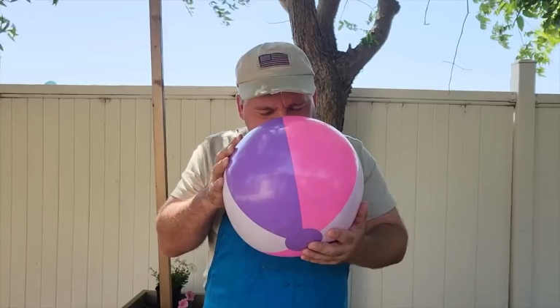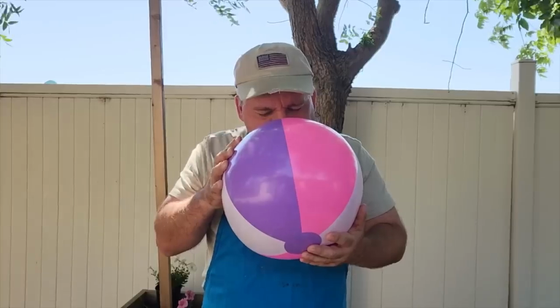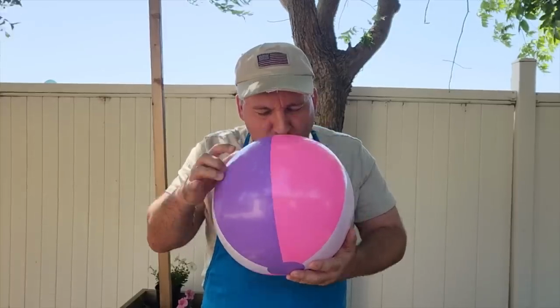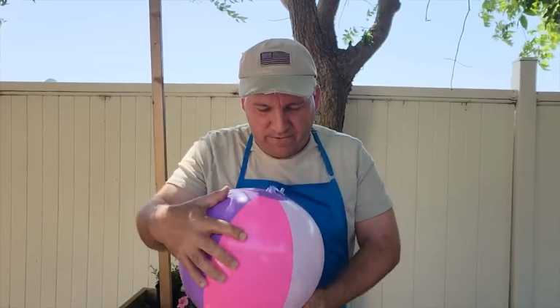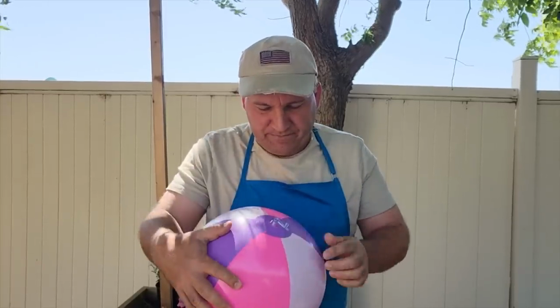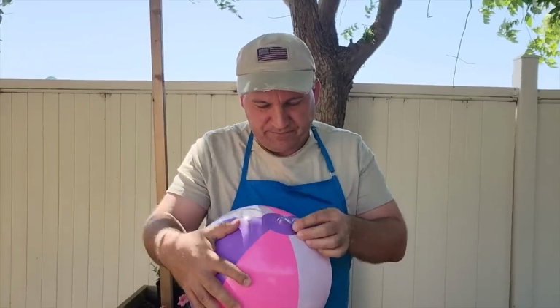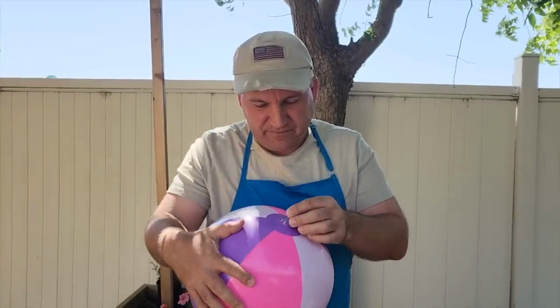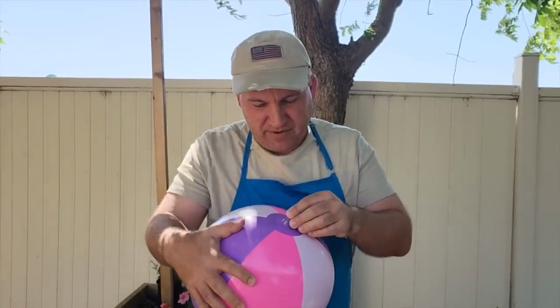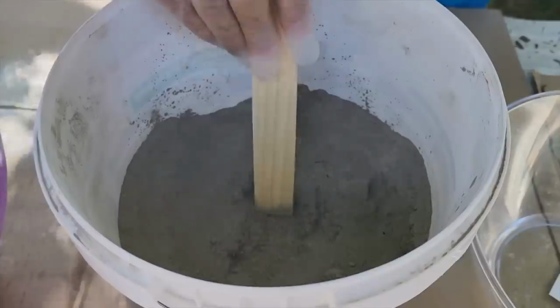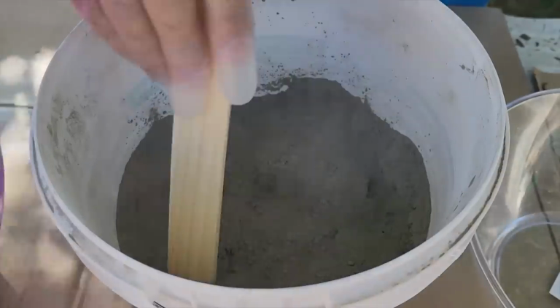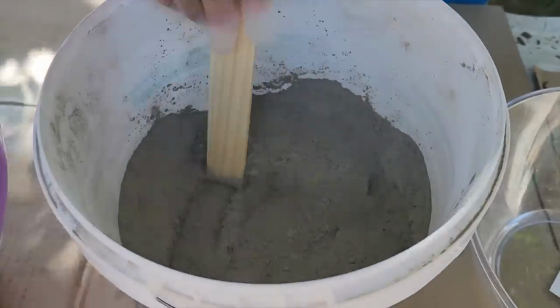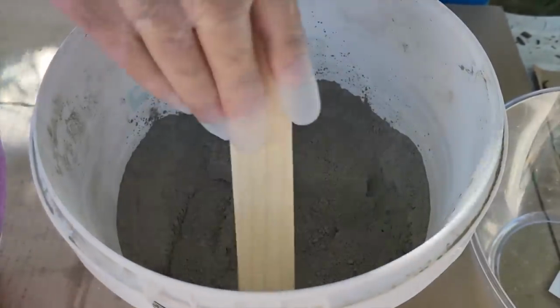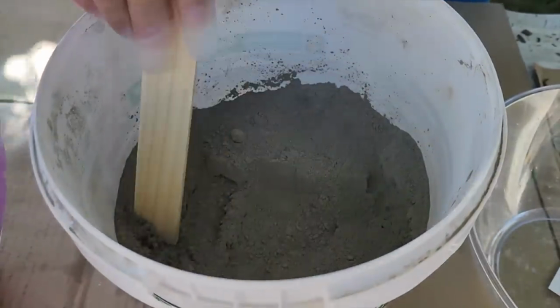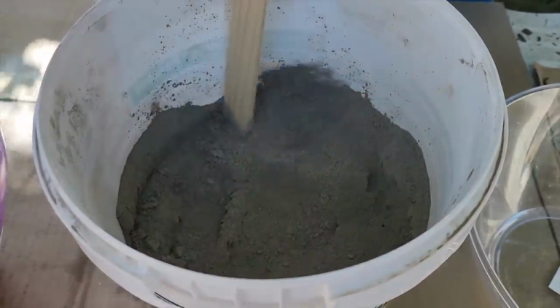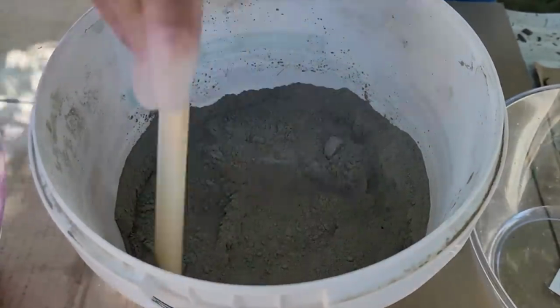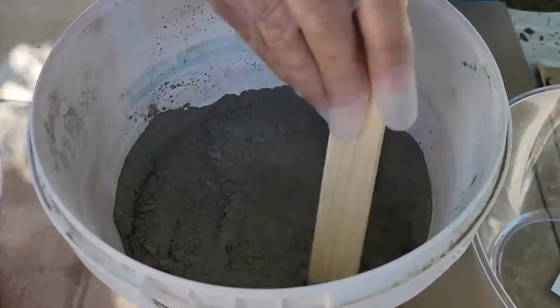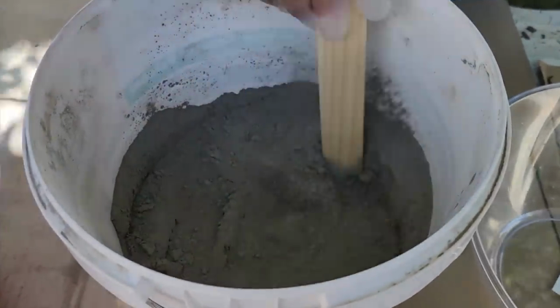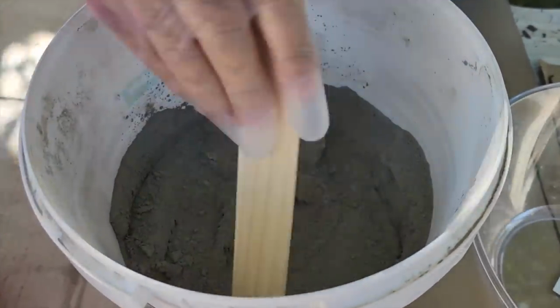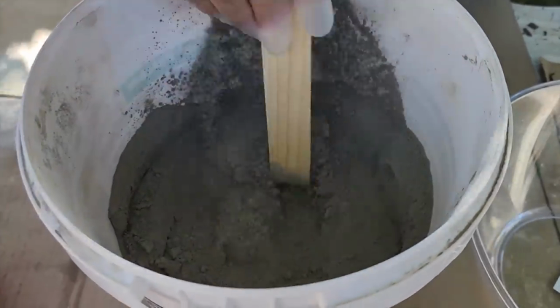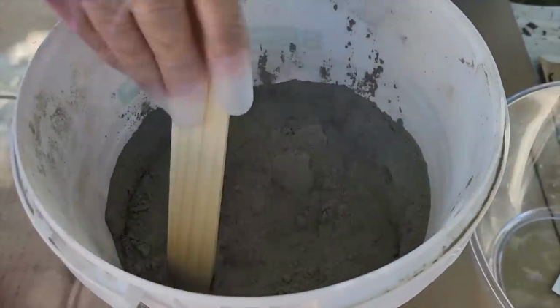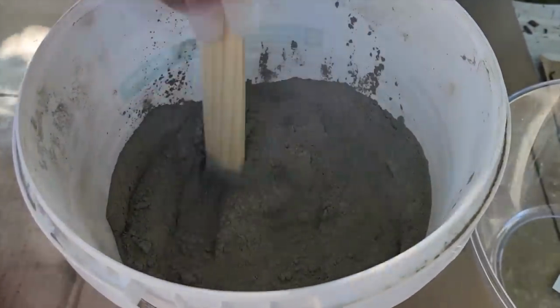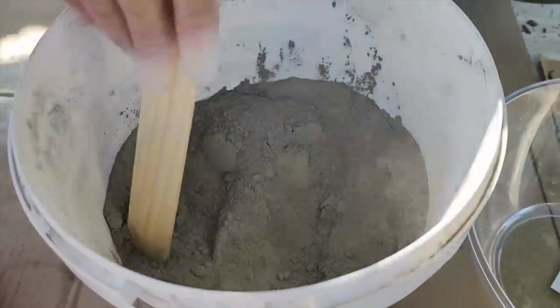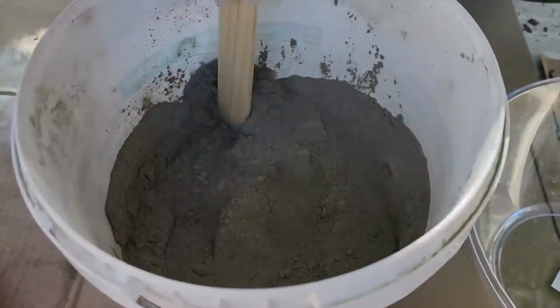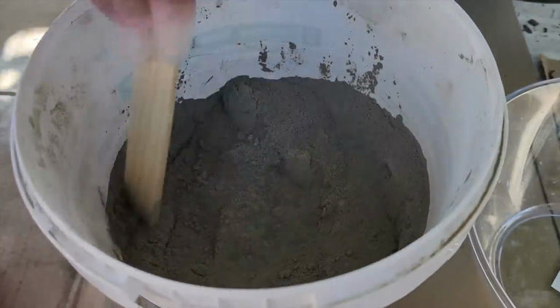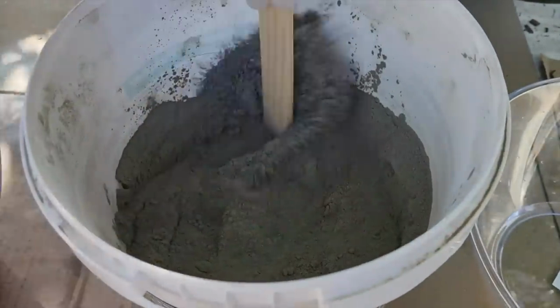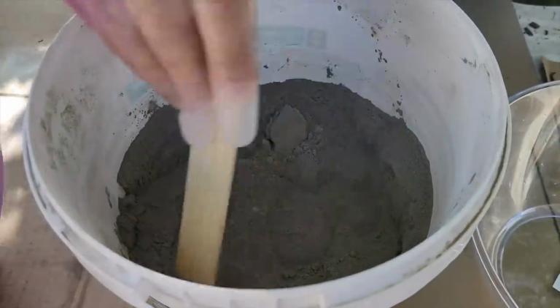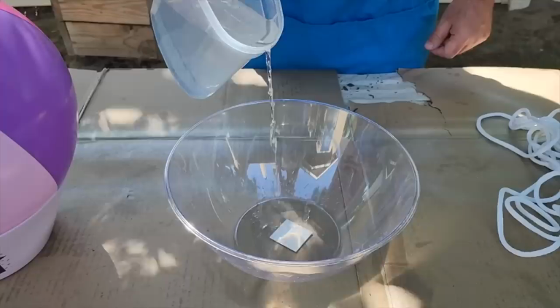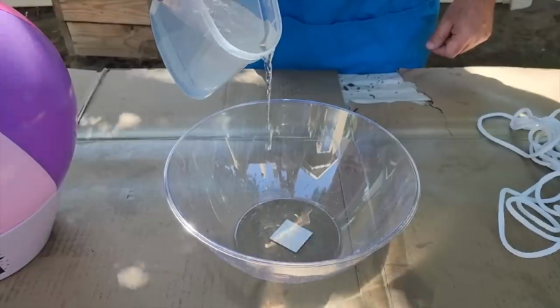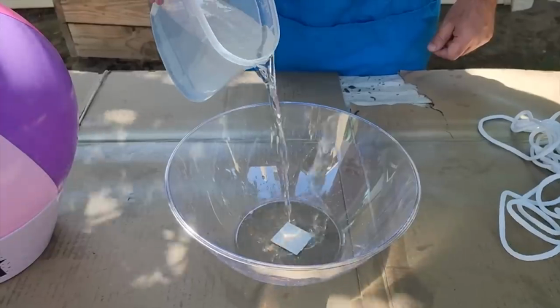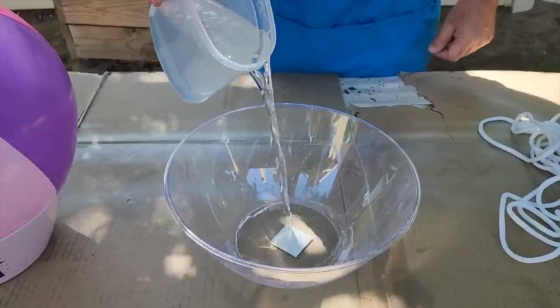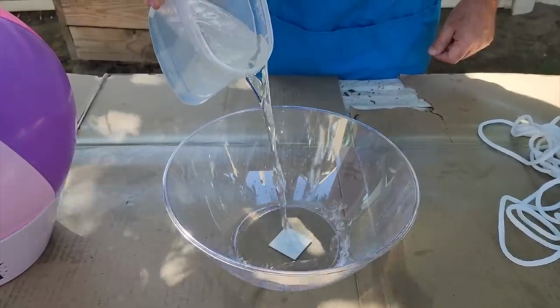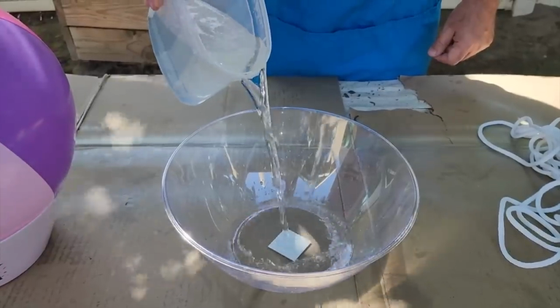First thing I've got to do is blow up this dollar beach ball. Then I've got to get out some Portland cement — make sure it's not concrete but cement.